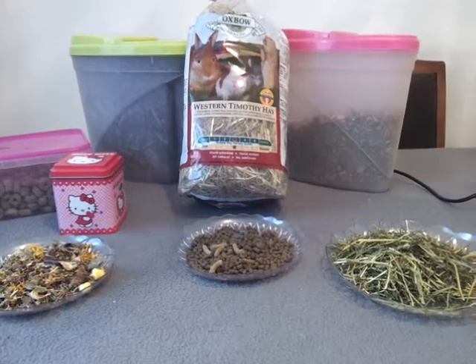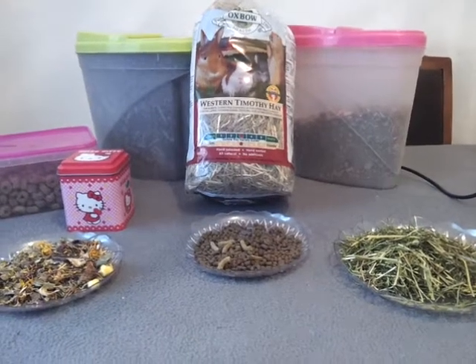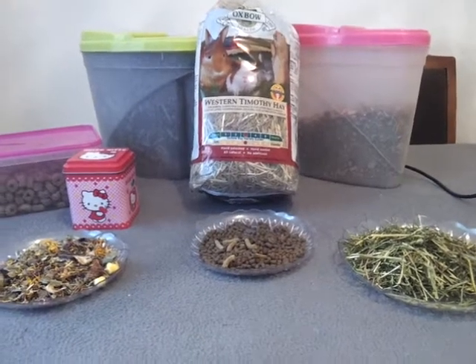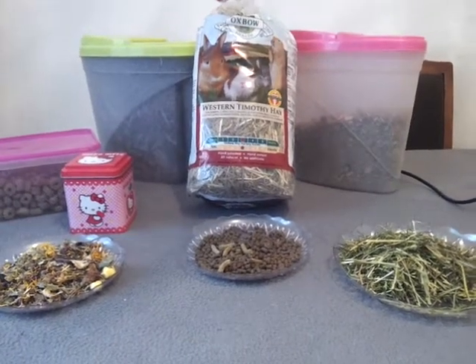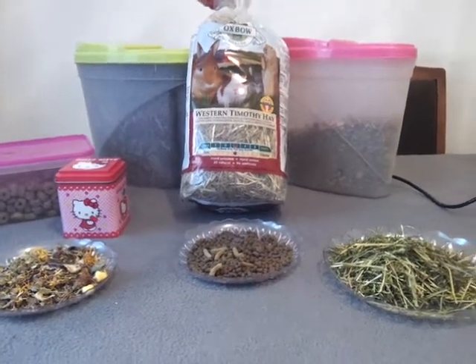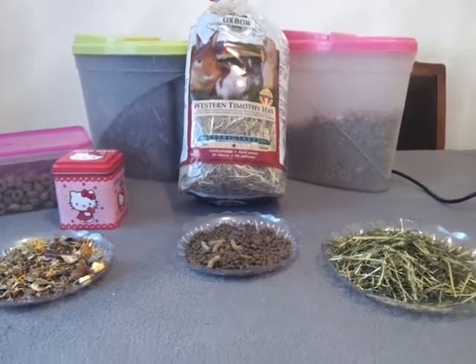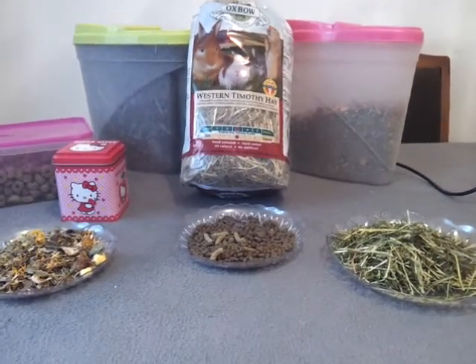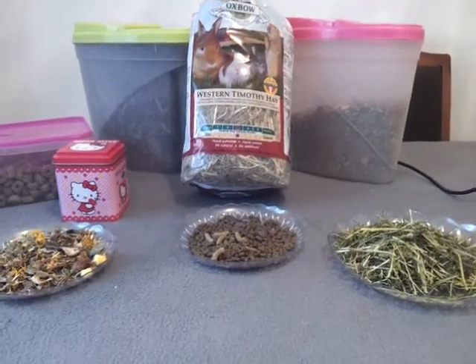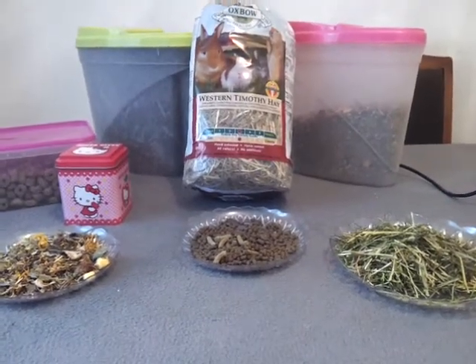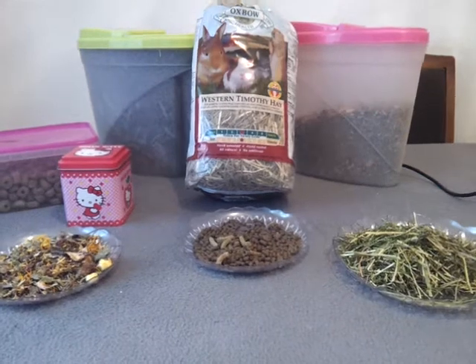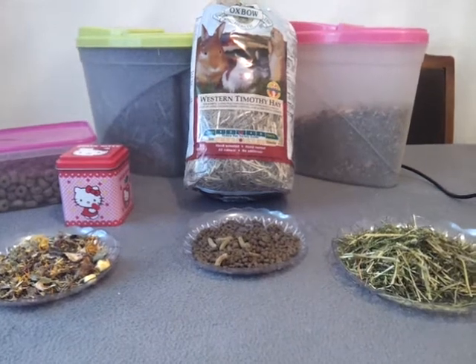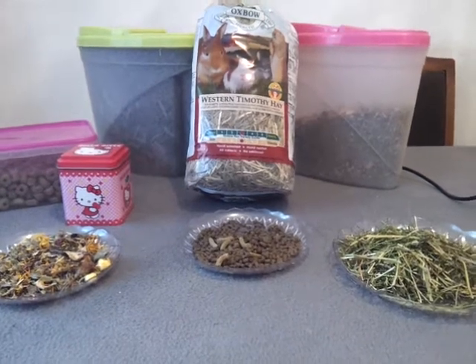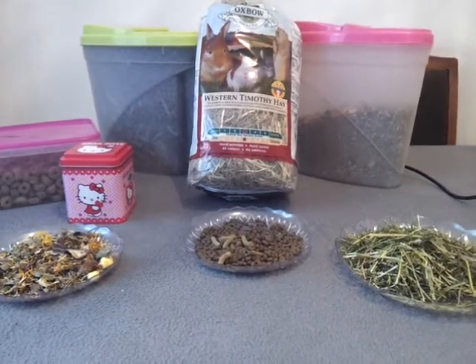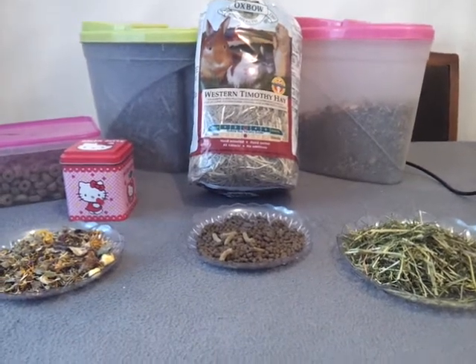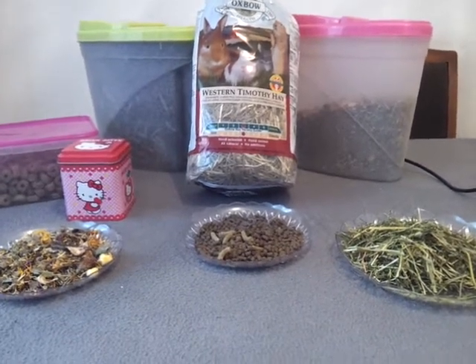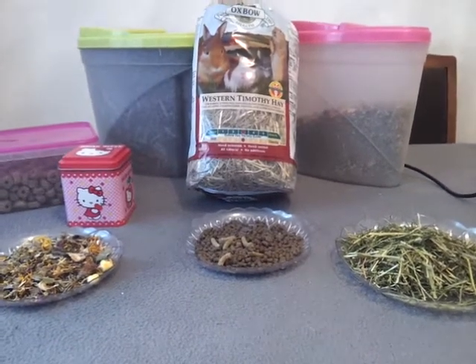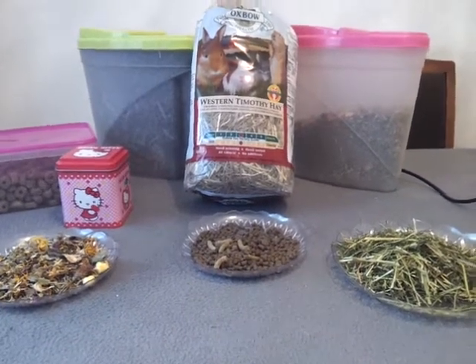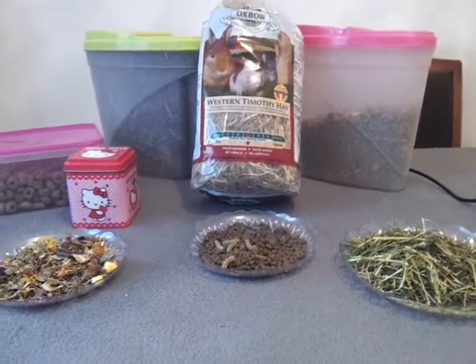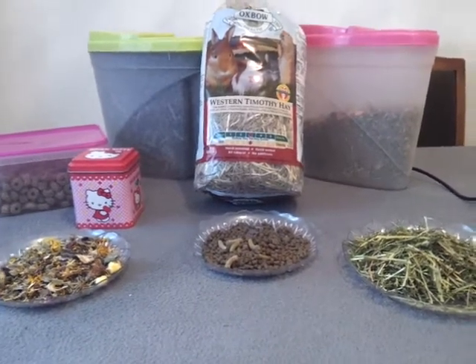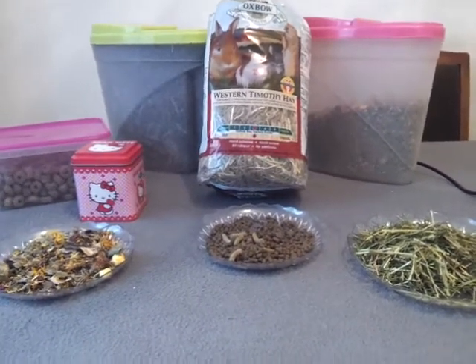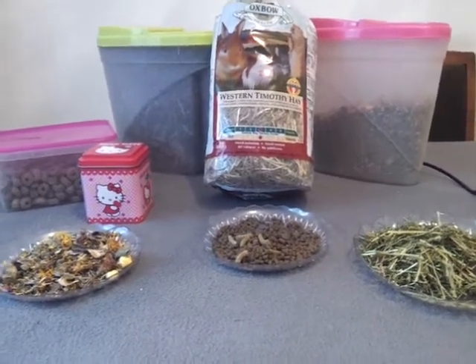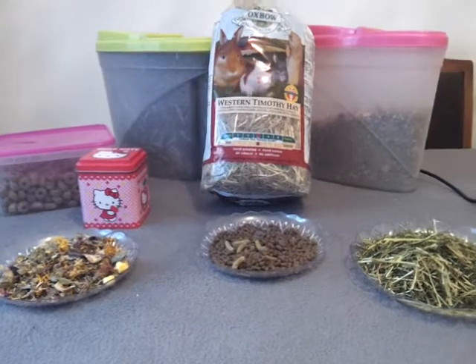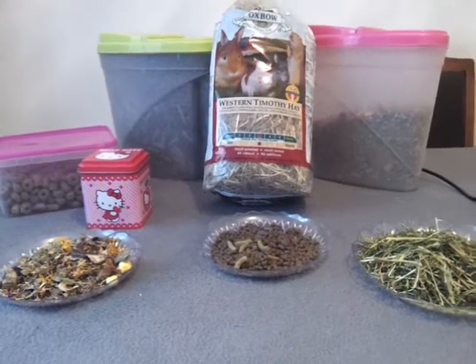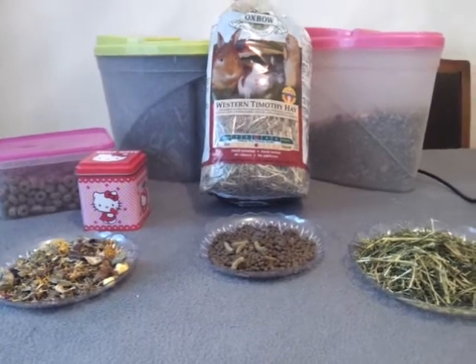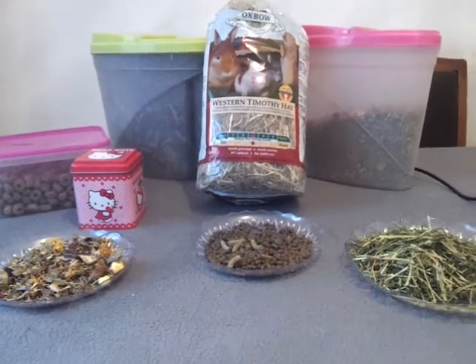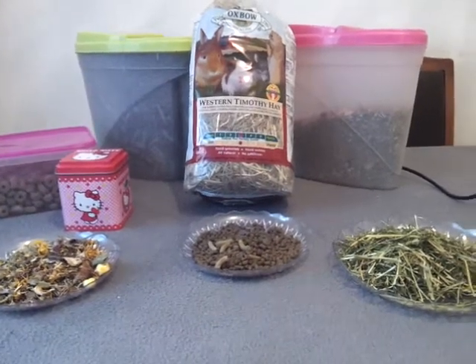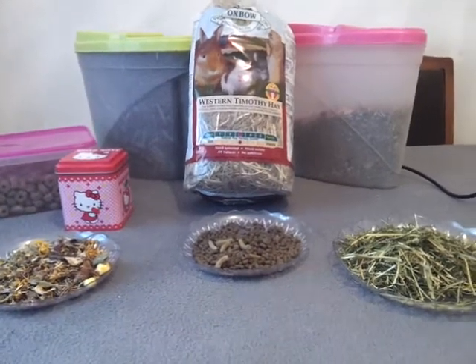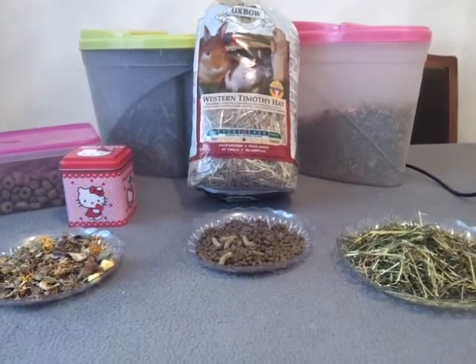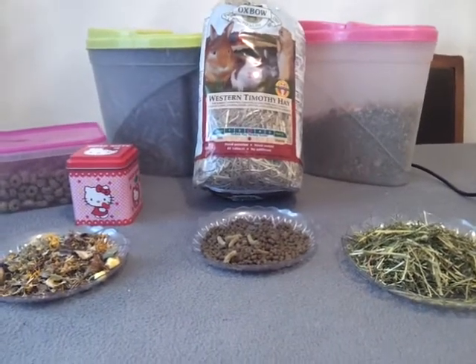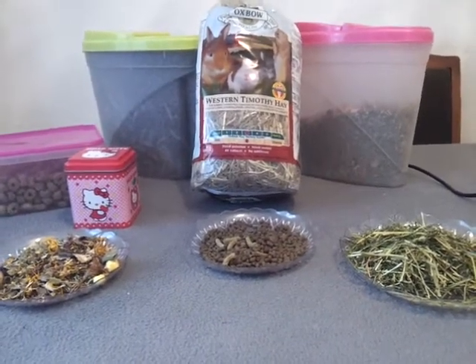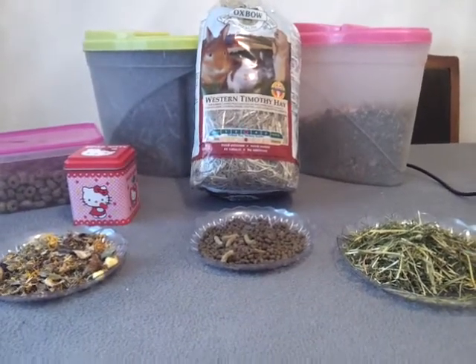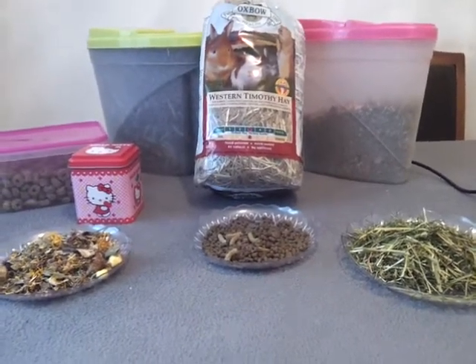Hi everyone, I'm refilming my diet video for Bambi. I hope to keep it to about 10 minutes if possible. Sorry it took so long to get up — I've just been really busy.